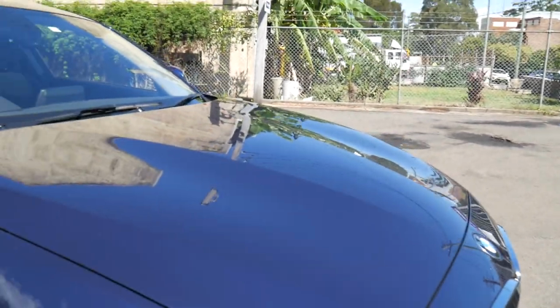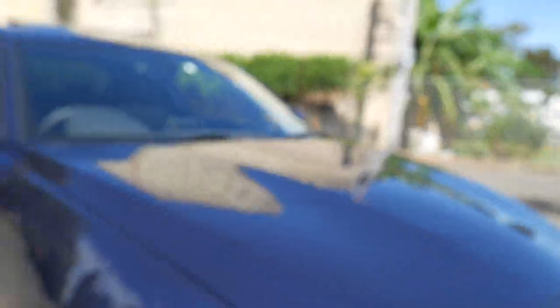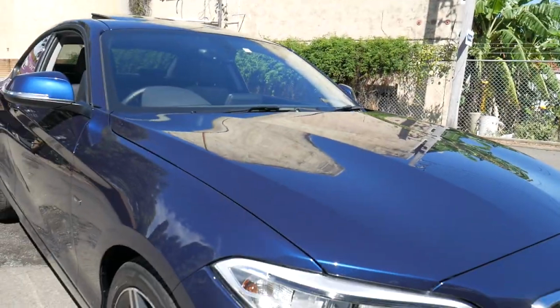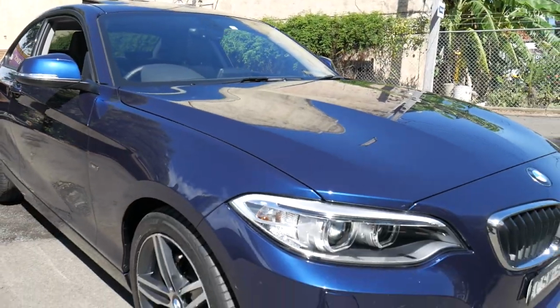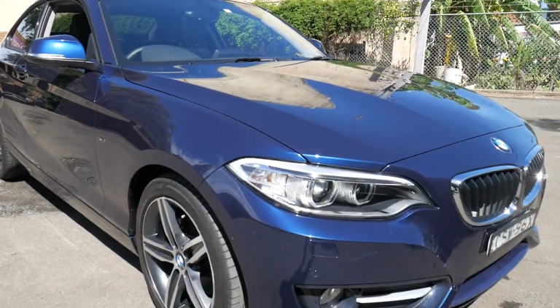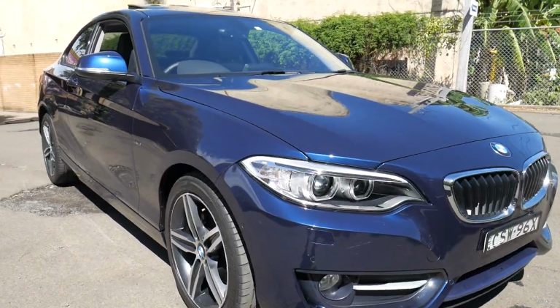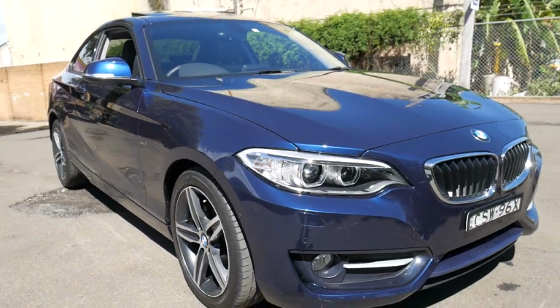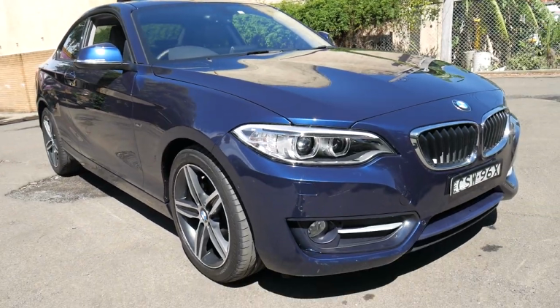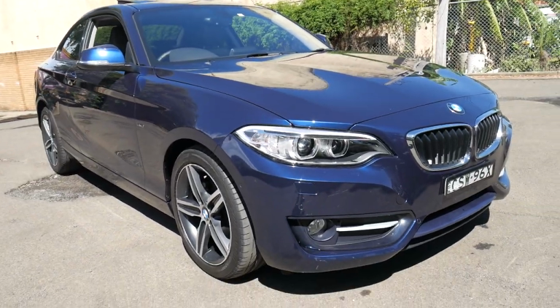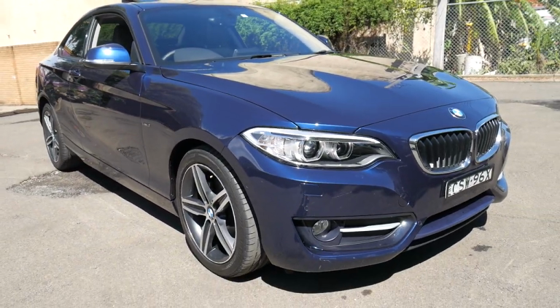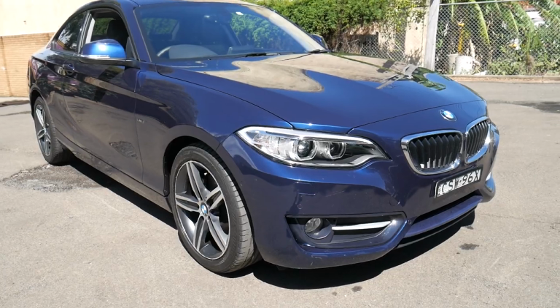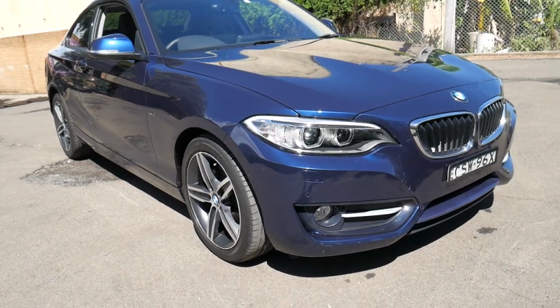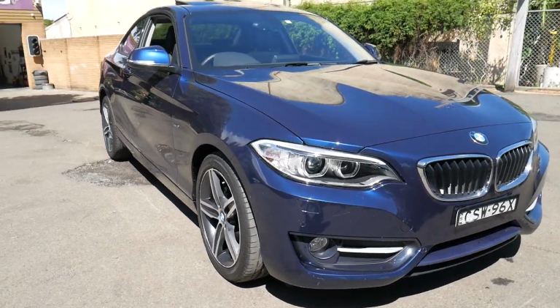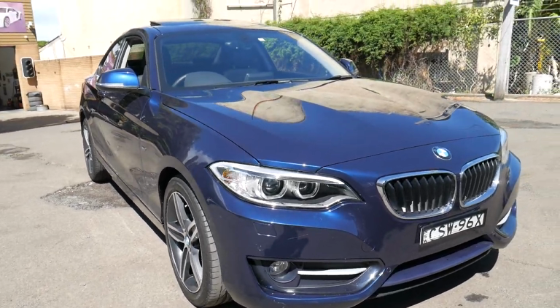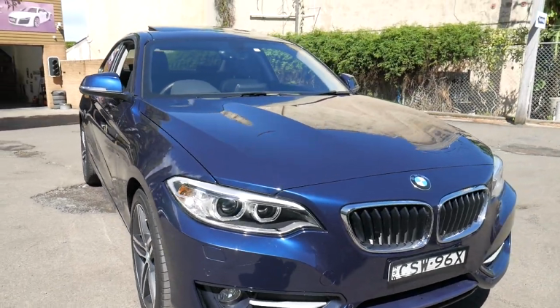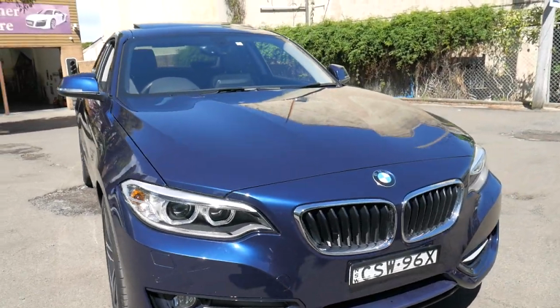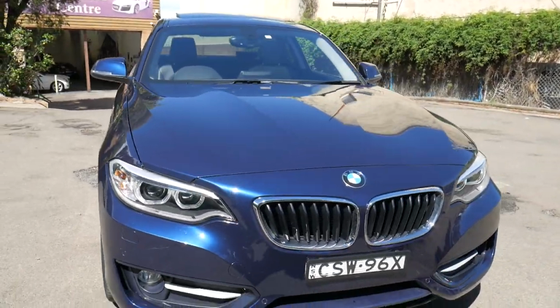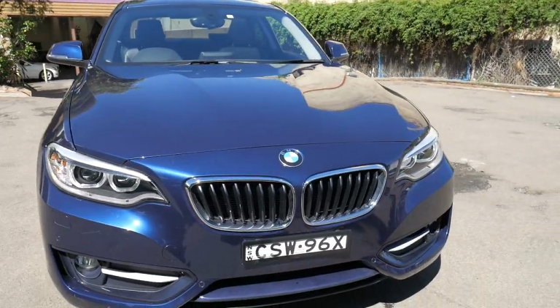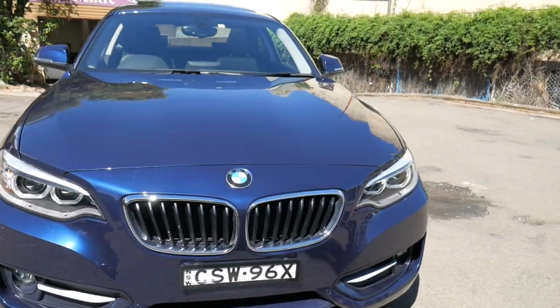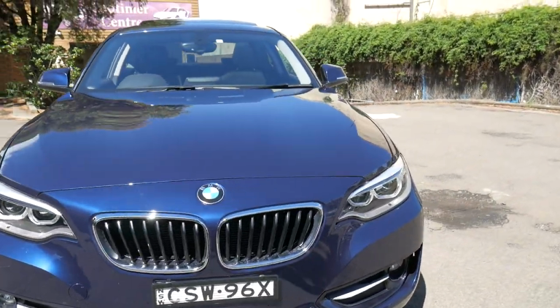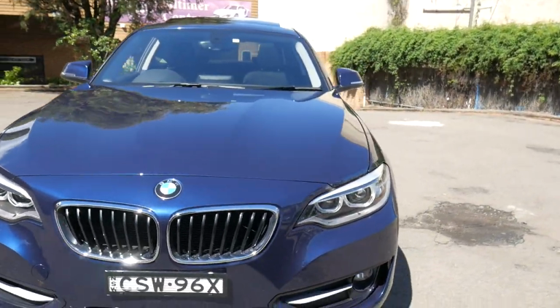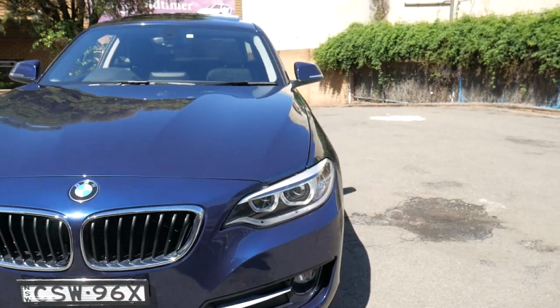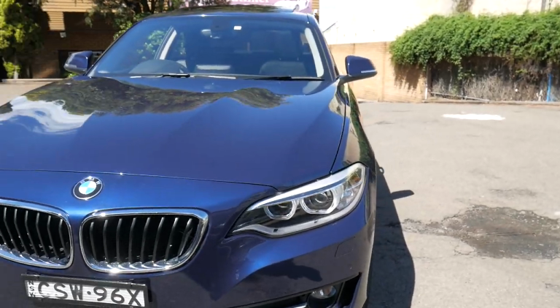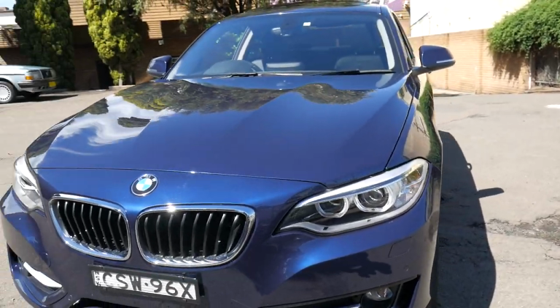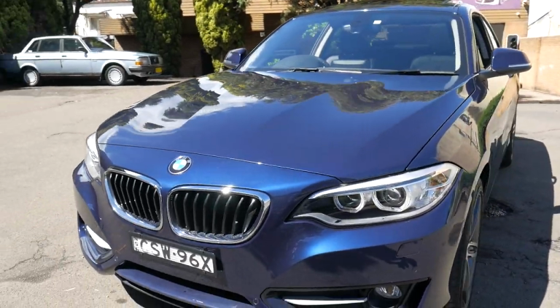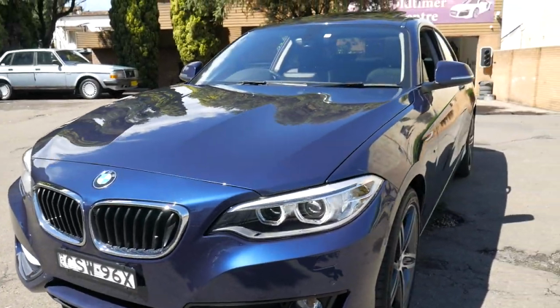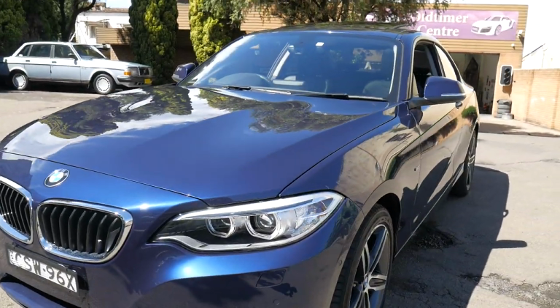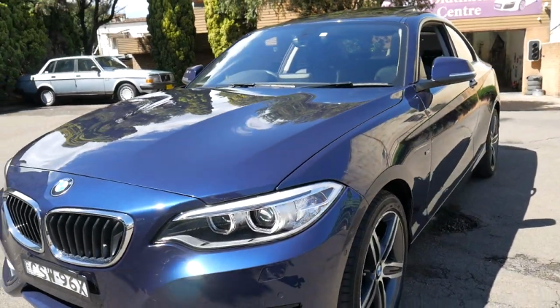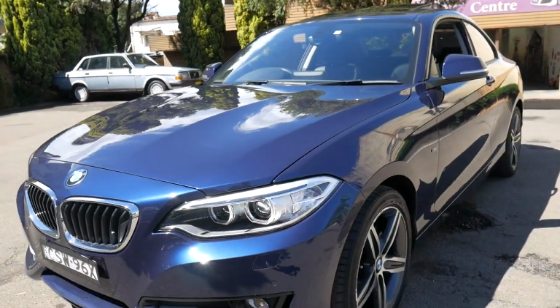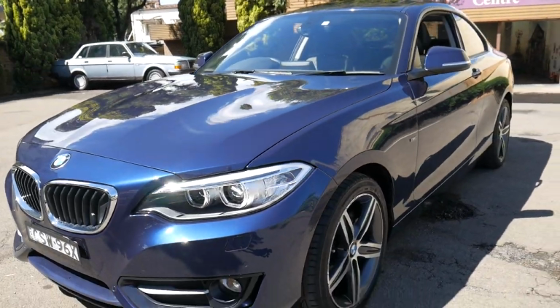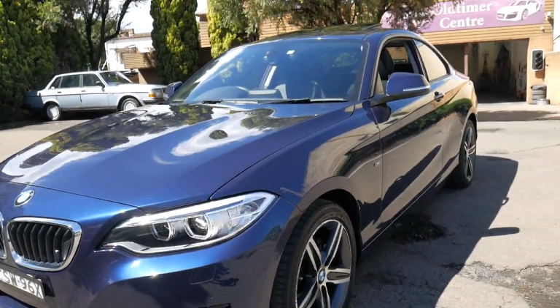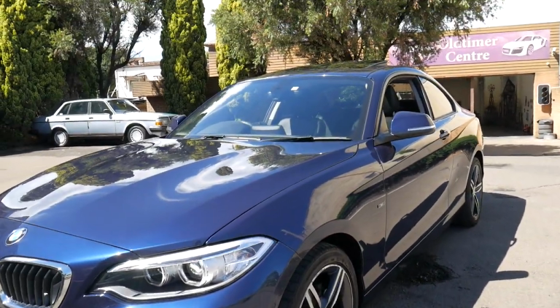Have a look at this colour — it's just sensational. And the body lines are stunning, the M Sport wheels, factory sunroof, navigator, the bumpers look better, the grille looks amazing, the lights look incredible. It's just a gorgeous car.